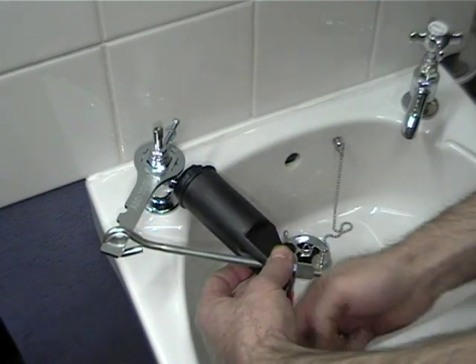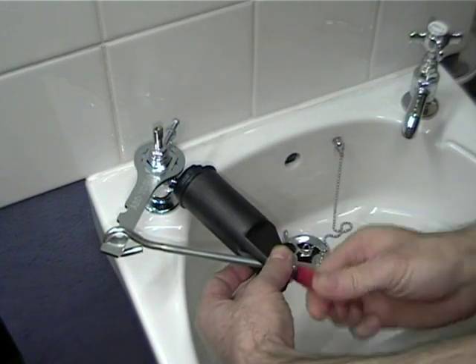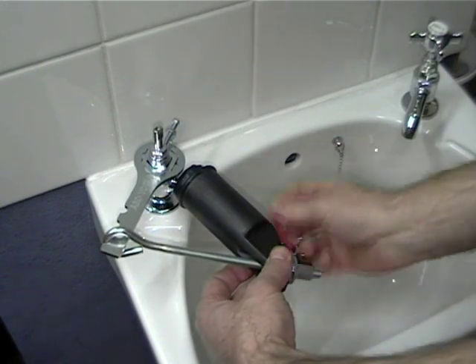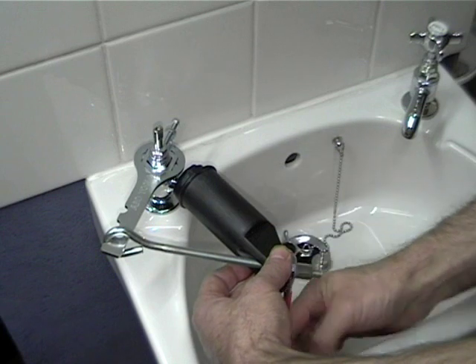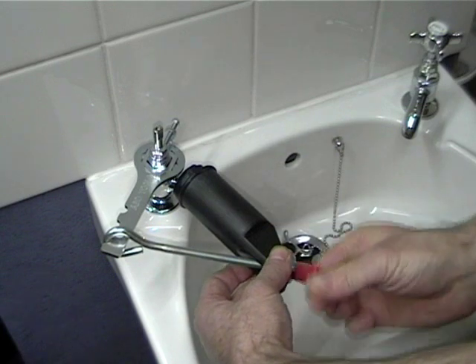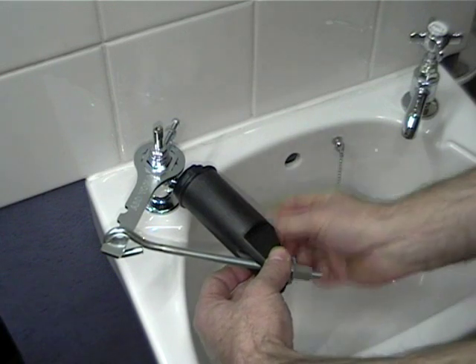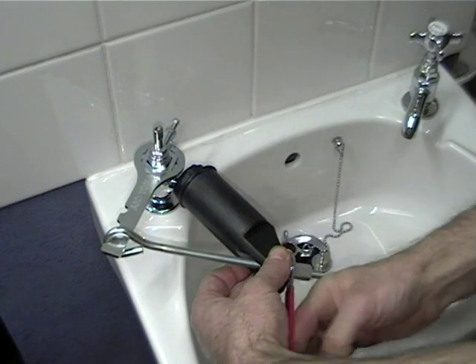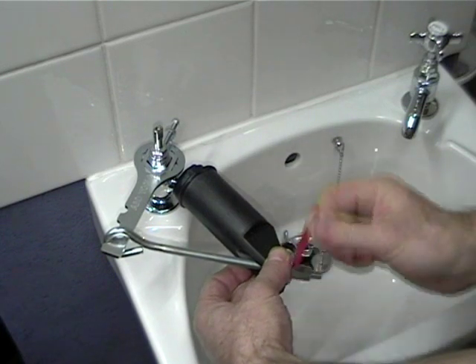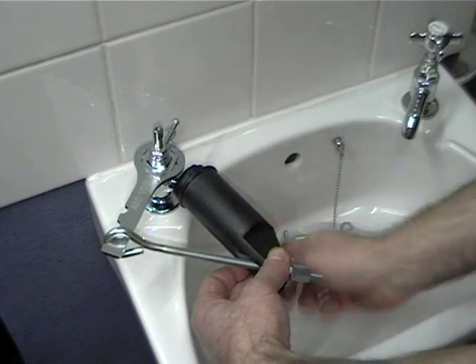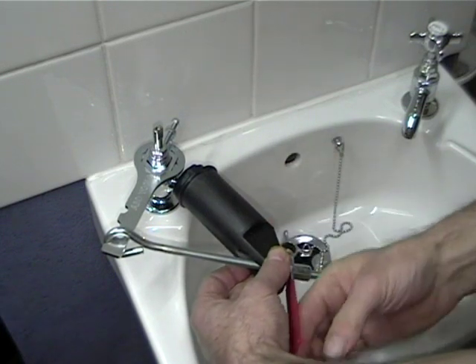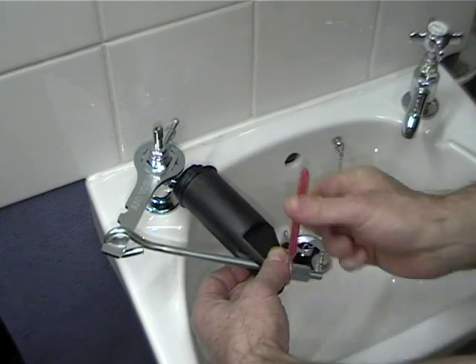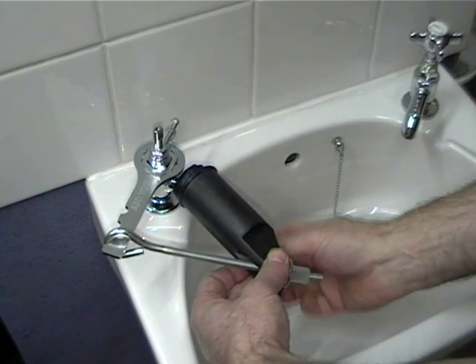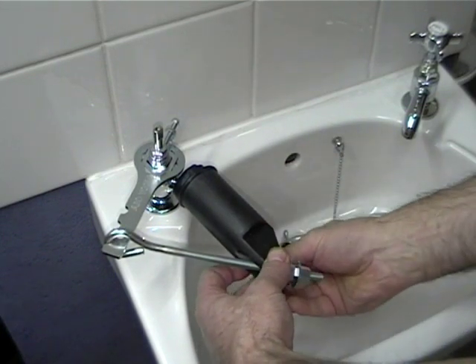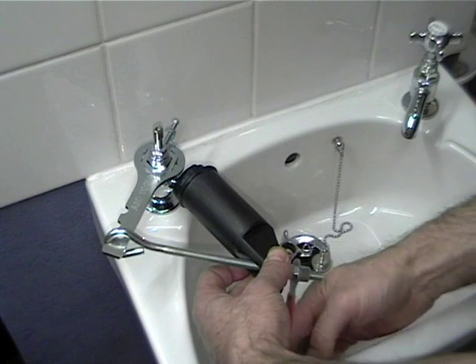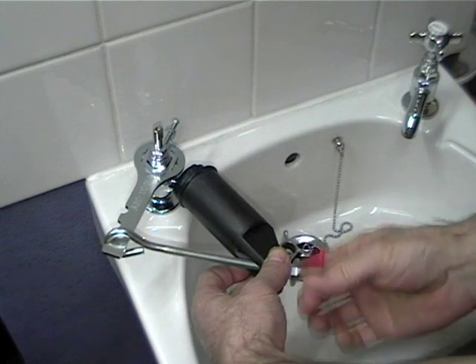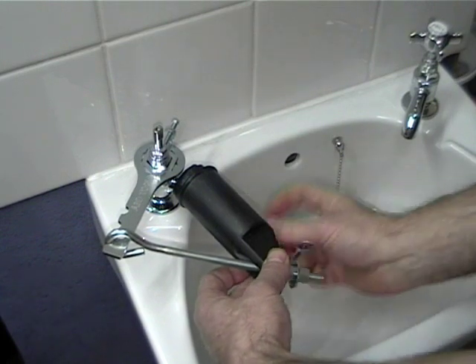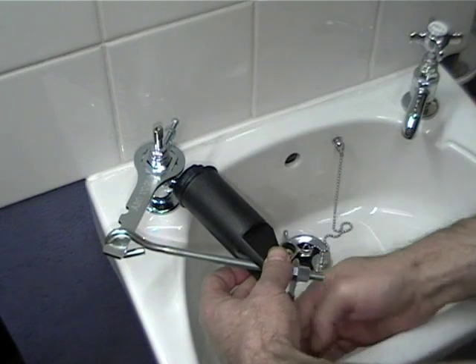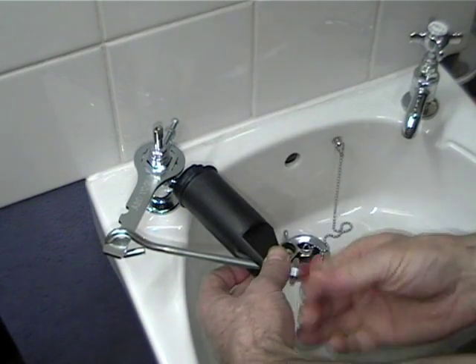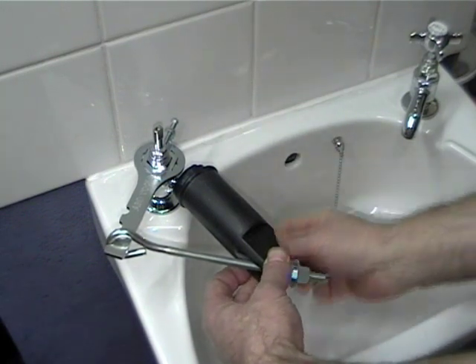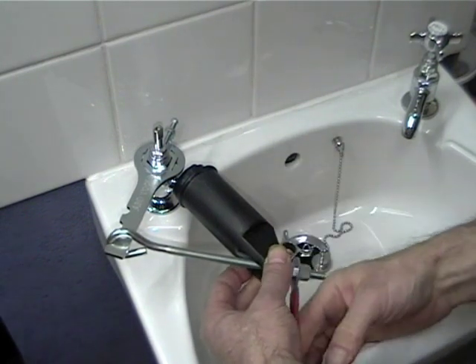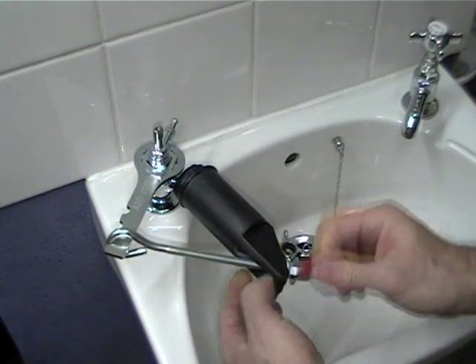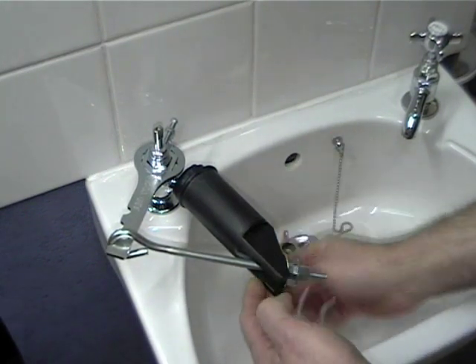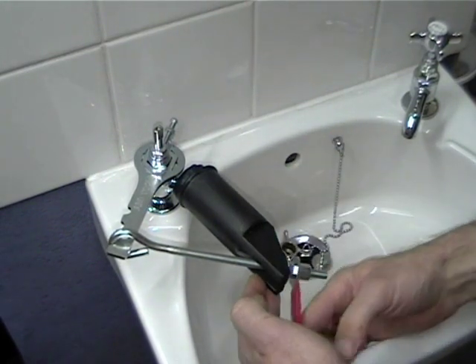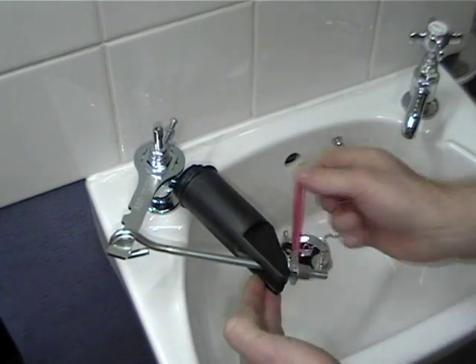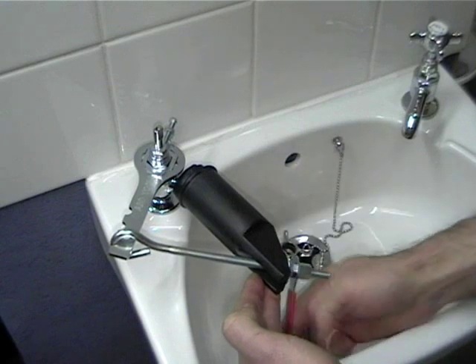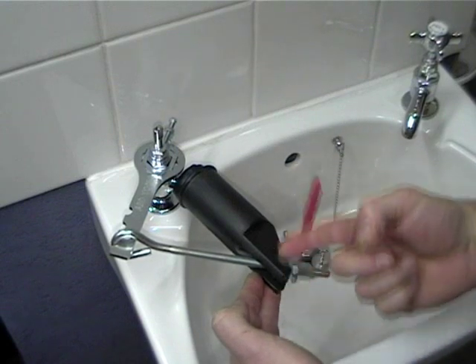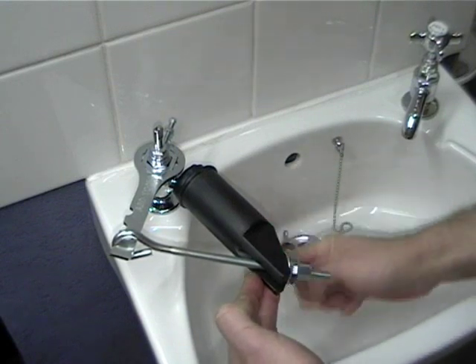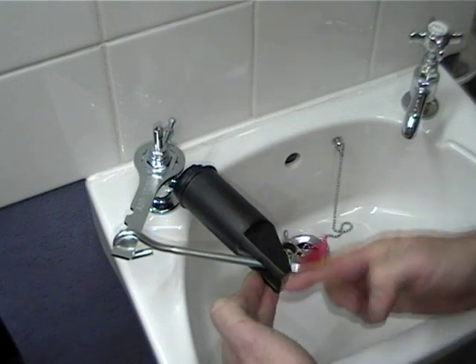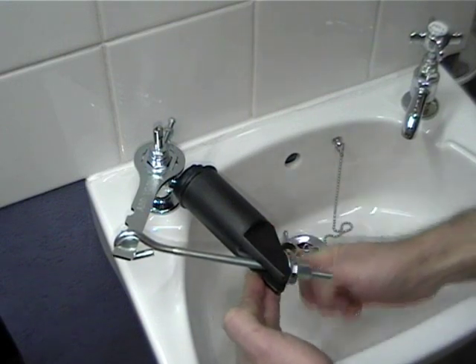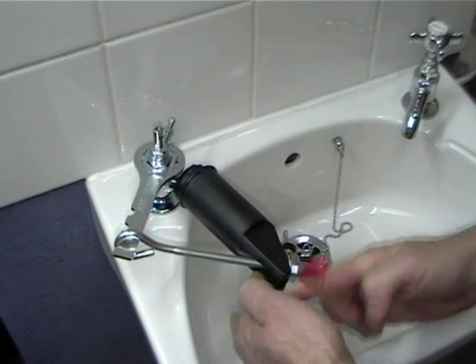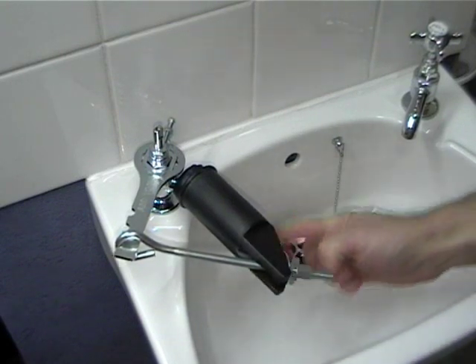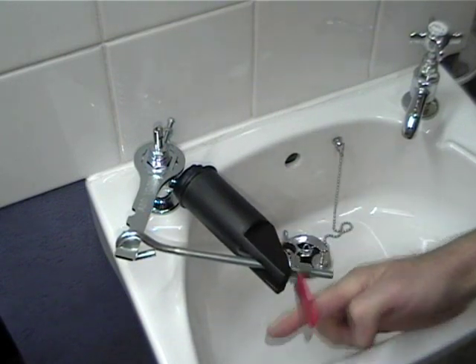One other traditional alternative to this is to remove the whole tap, clamp it in a vise and apply the pressure. But we don't recommend this — it tends to damage the tap somewhat. Though with a sledgehammer you can get a fair amount of pressure.